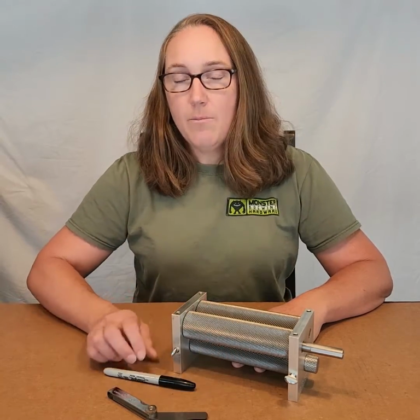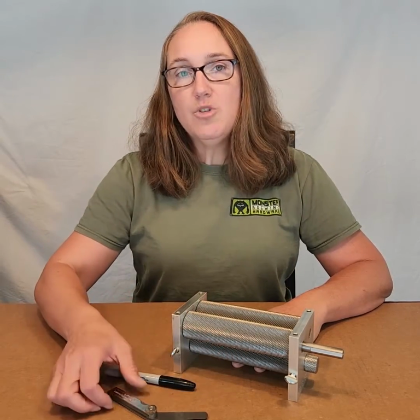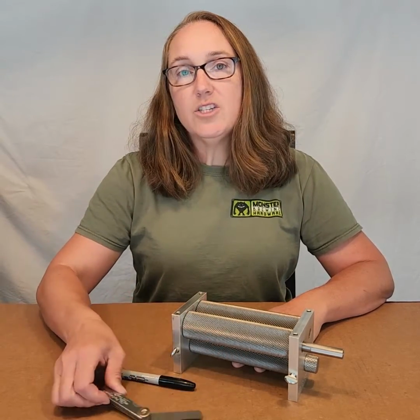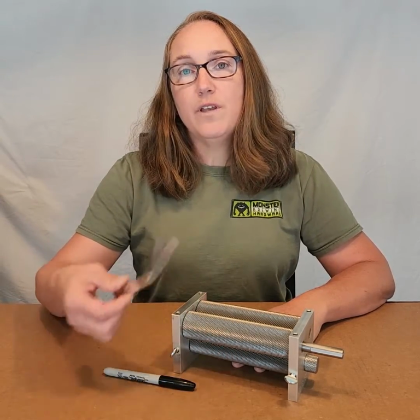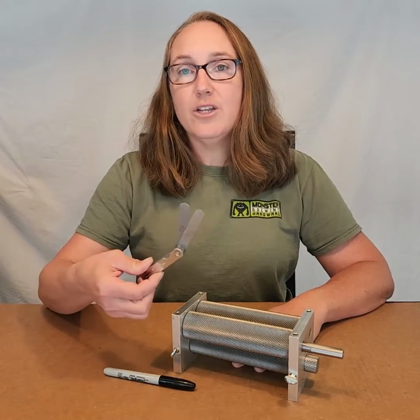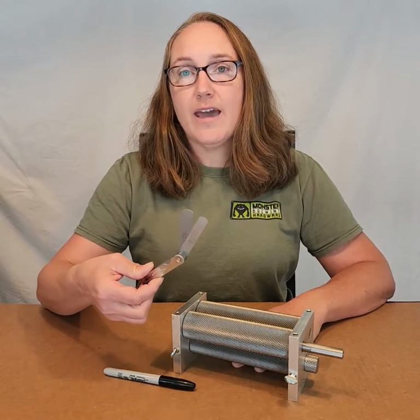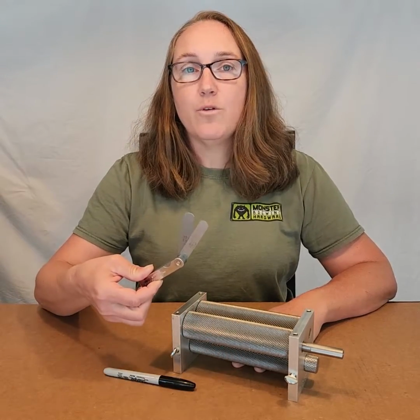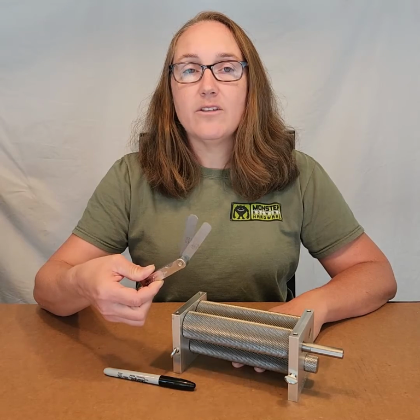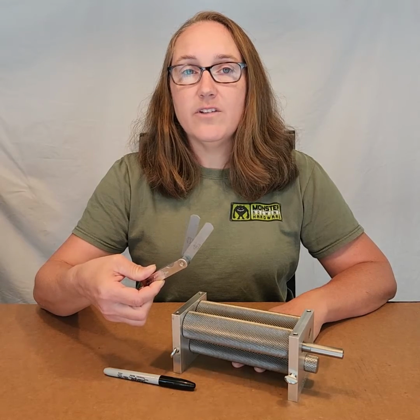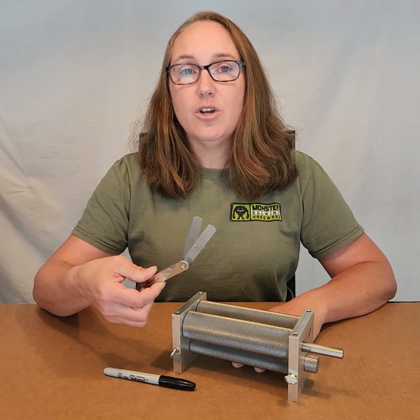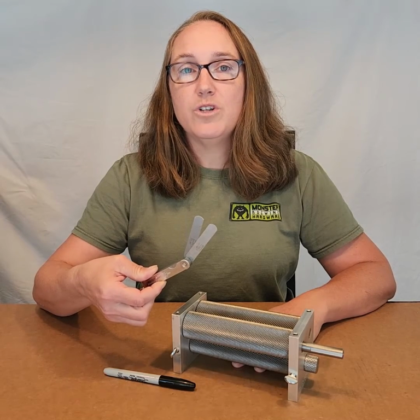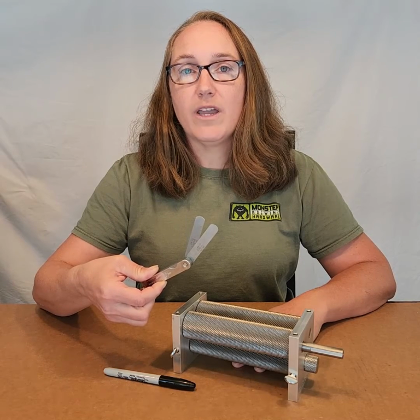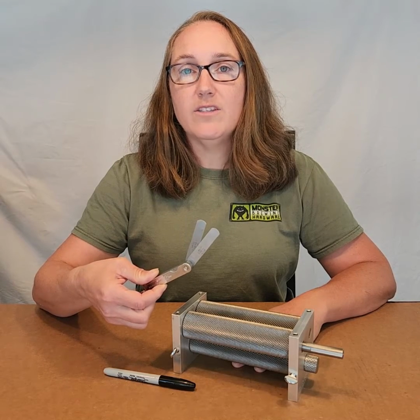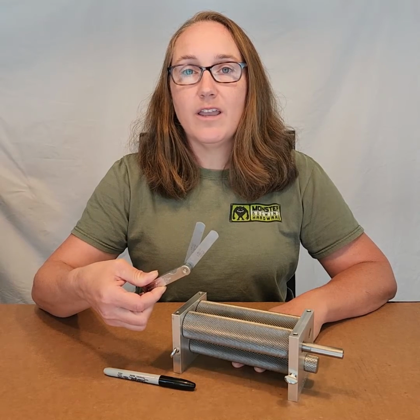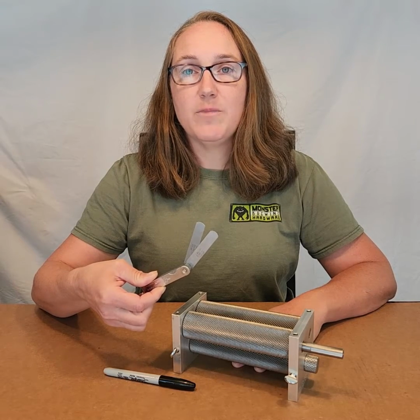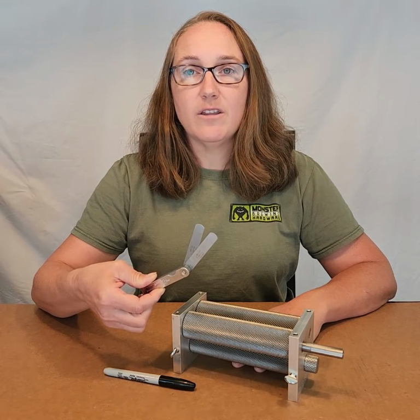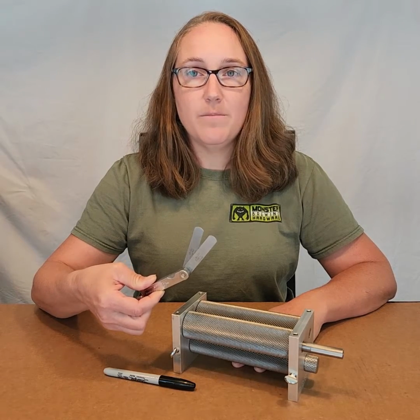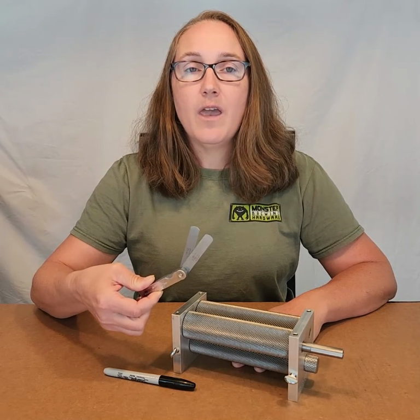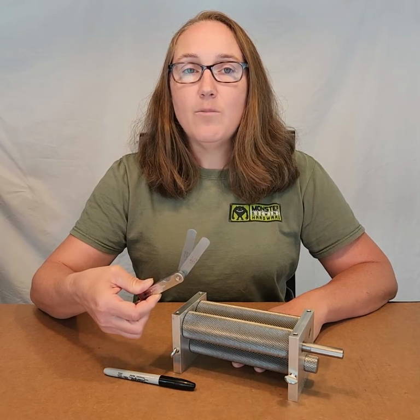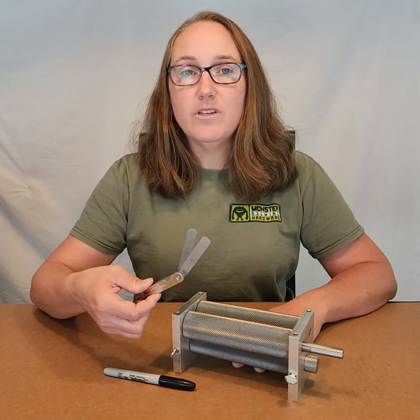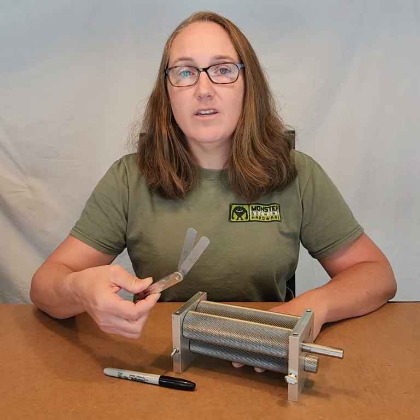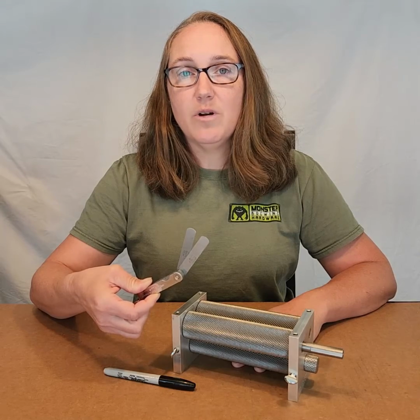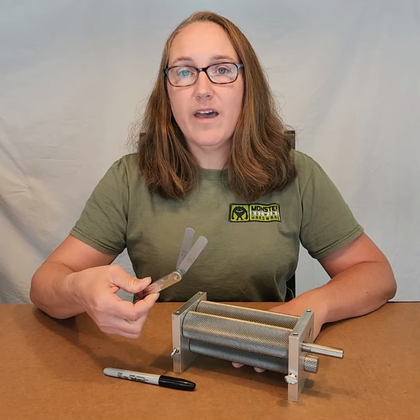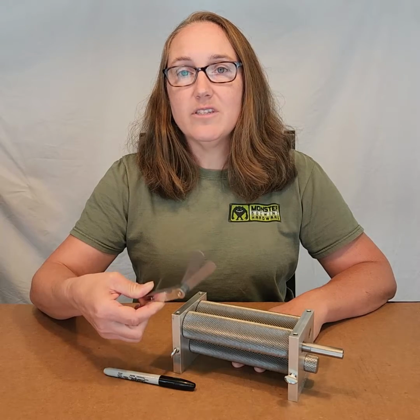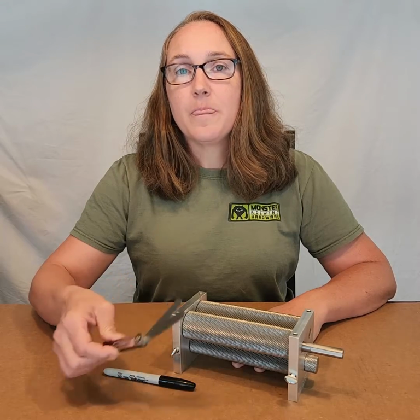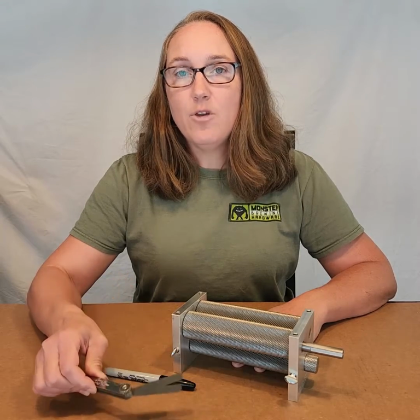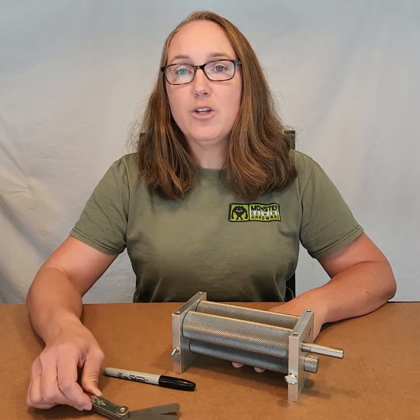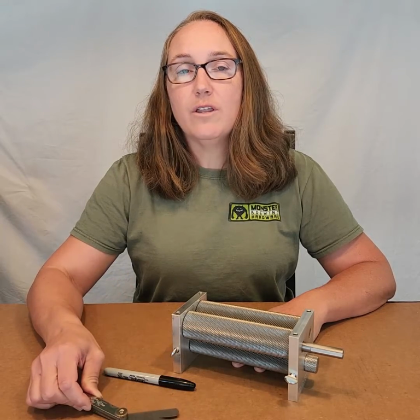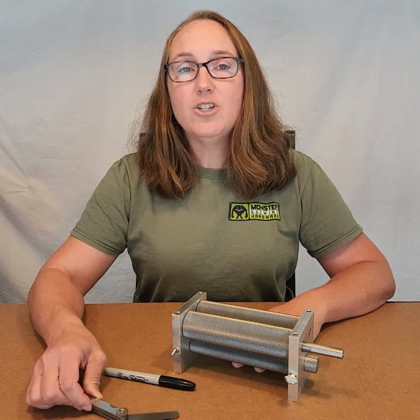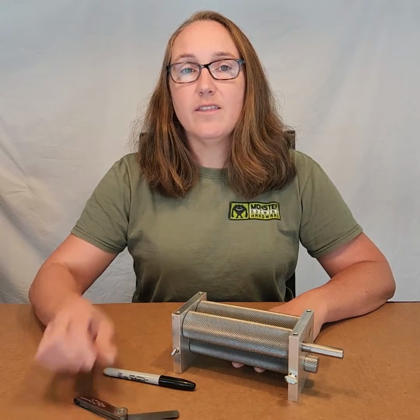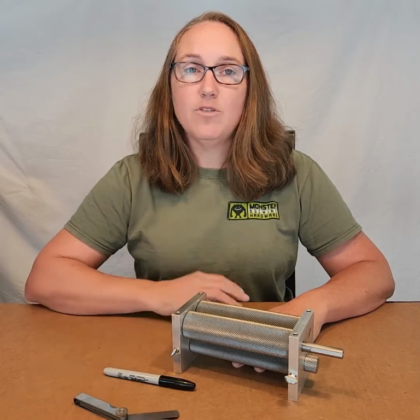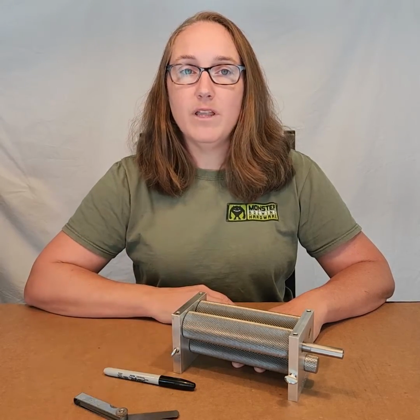Pick two blades on your feeler gauge that add up to 40 thousandths of an inch, which is the recommended starting gap spacing on the mill. I'm going to use 19 and 21 thousandths. If you have a metric feeler gauge, set the gap to 1 millimeter.